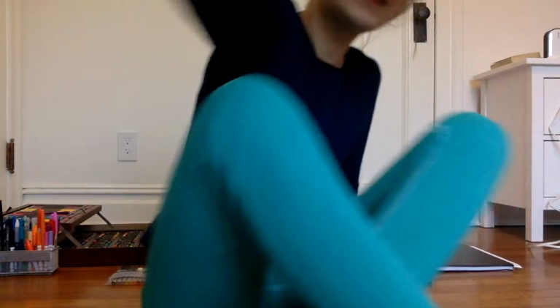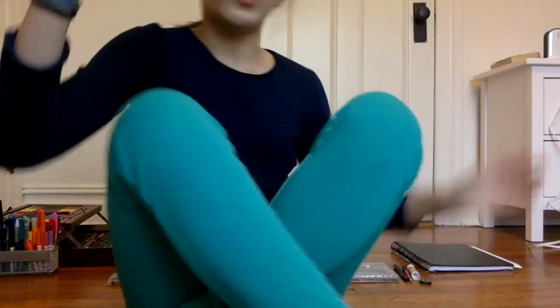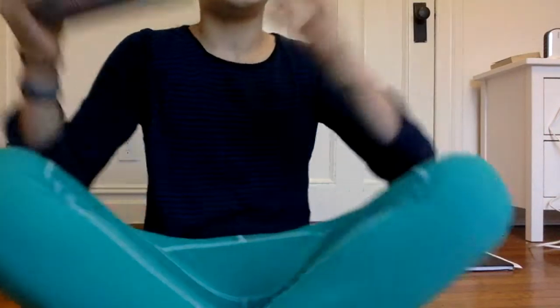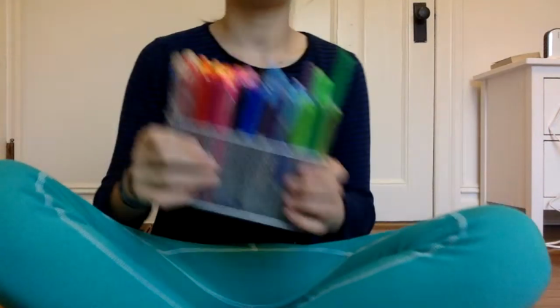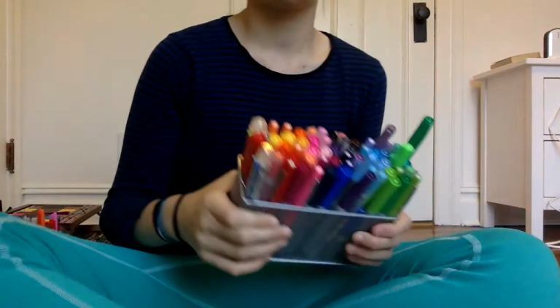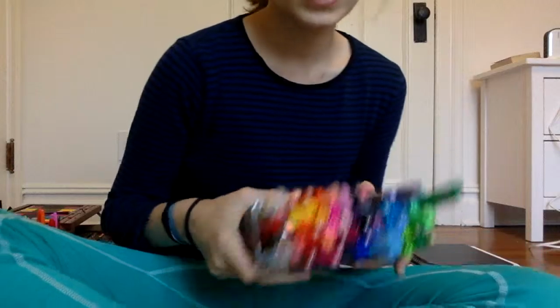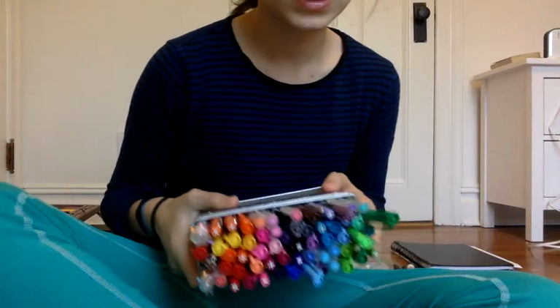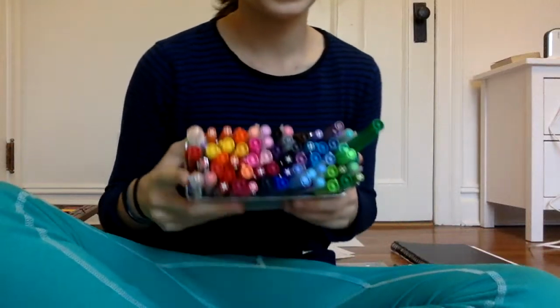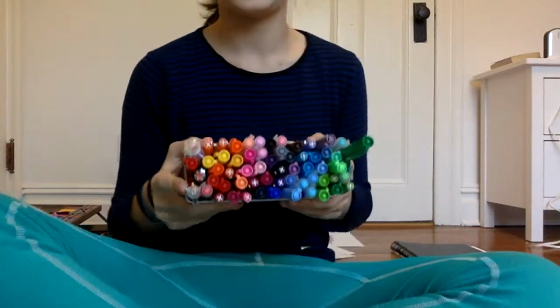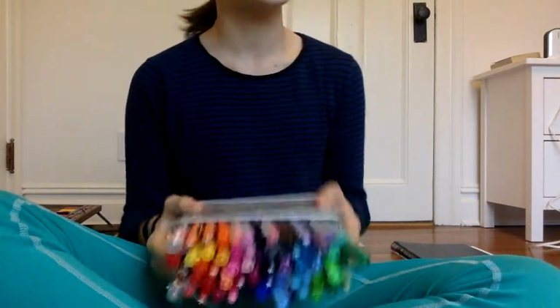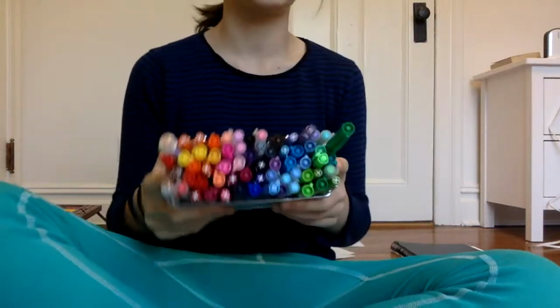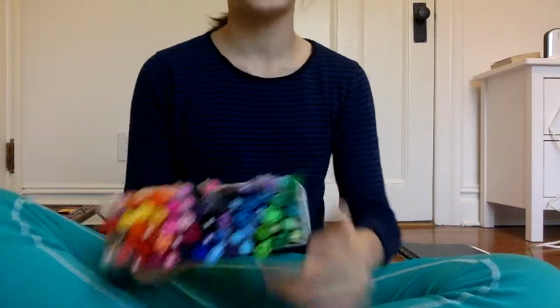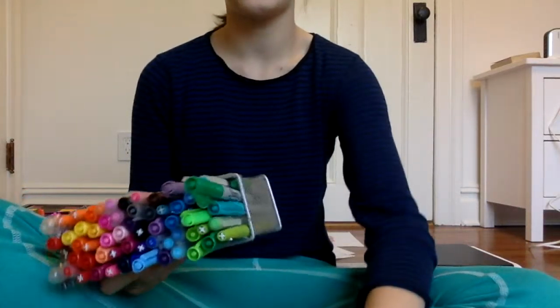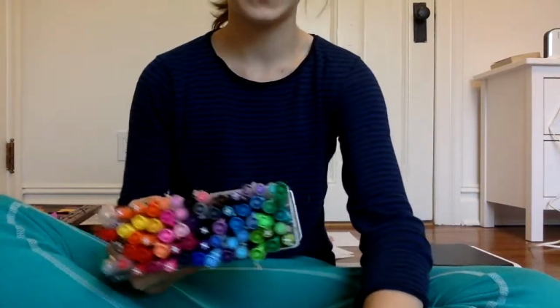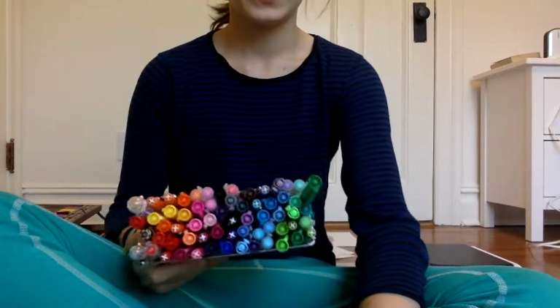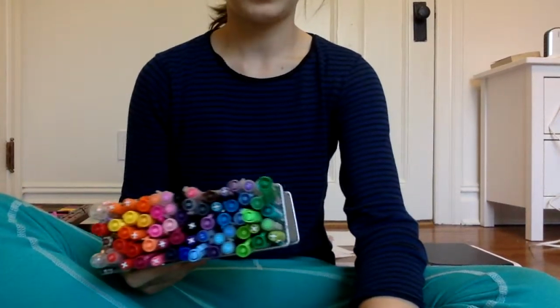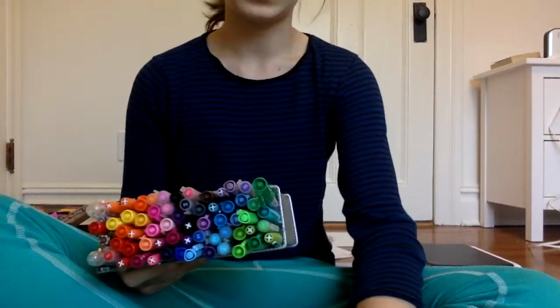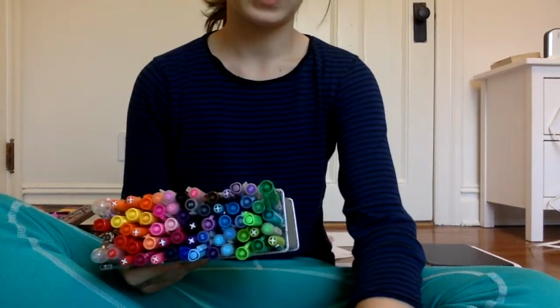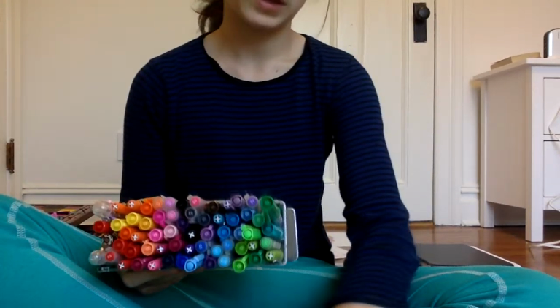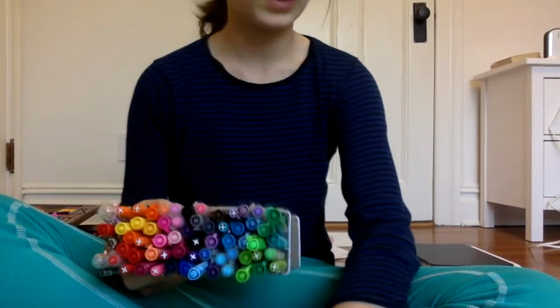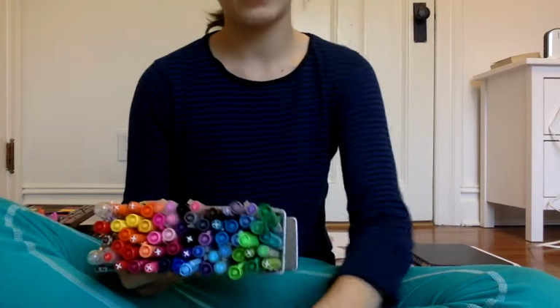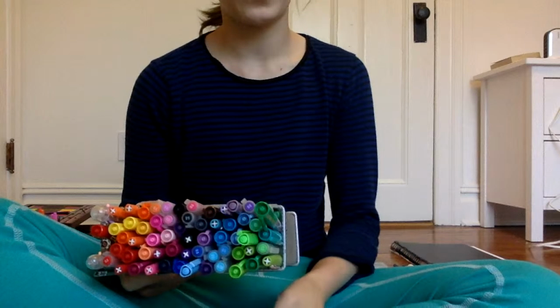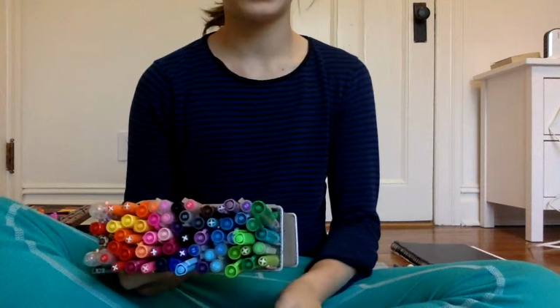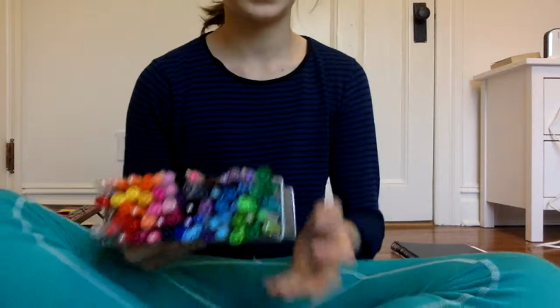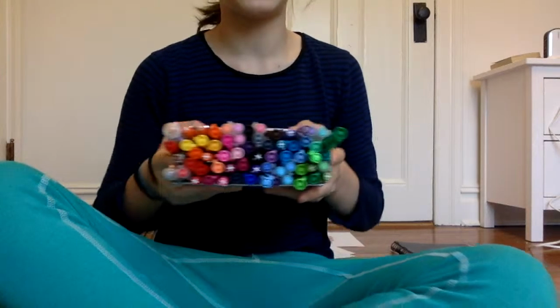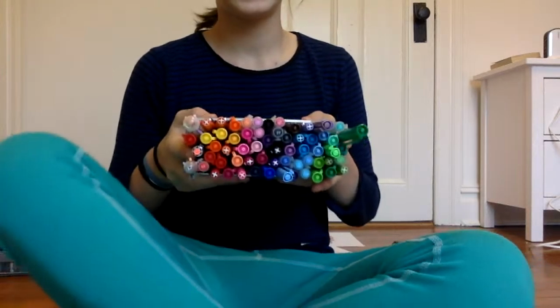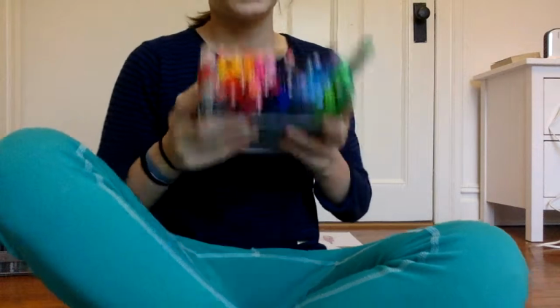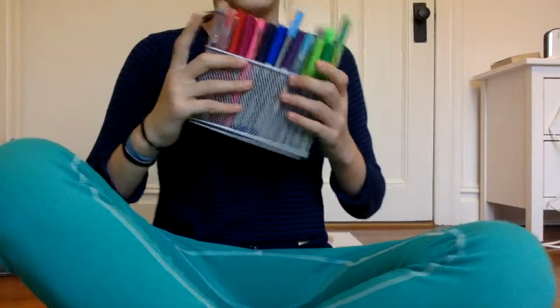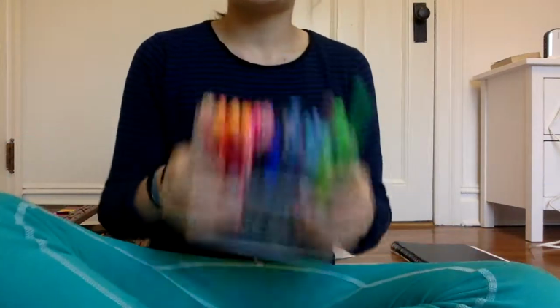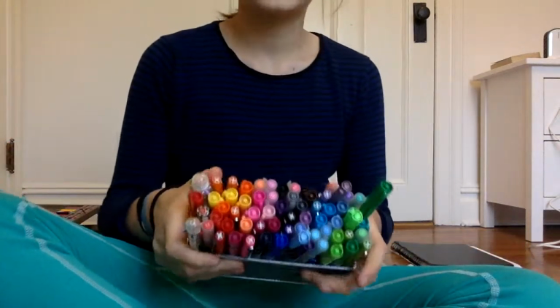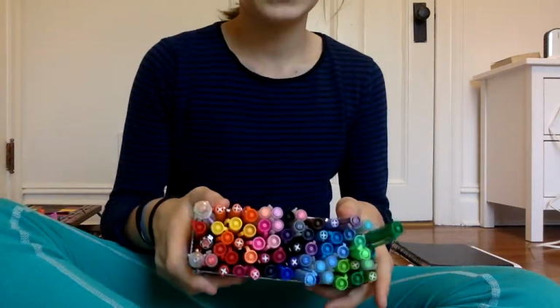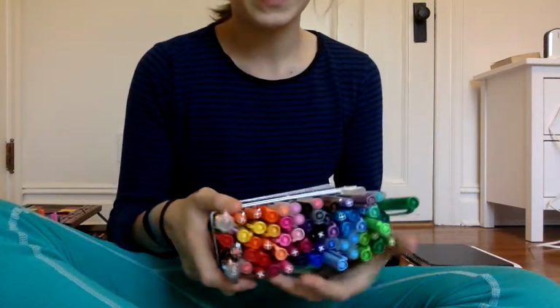Hello! So as you can see from my last video, which is uploading right now because I'll probably just make like 10 videos and upload them in succession. I reorganized the pens.